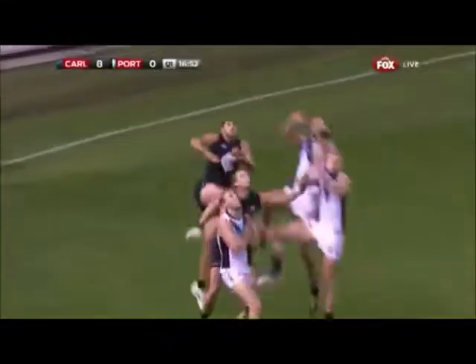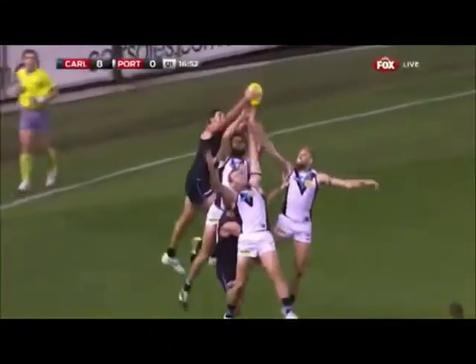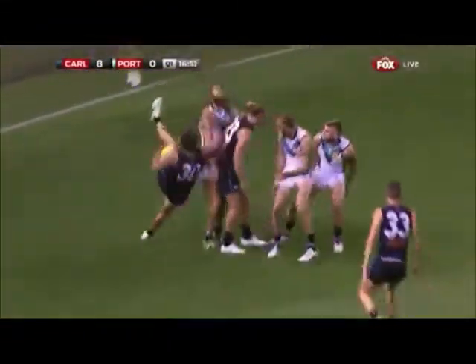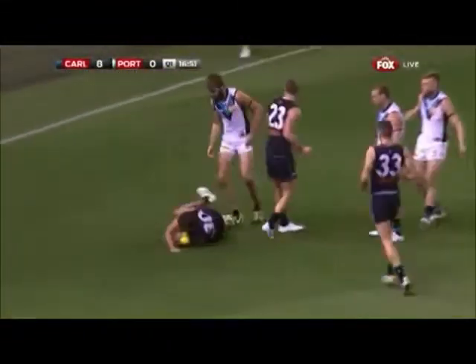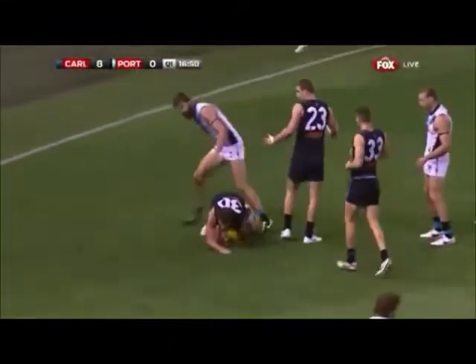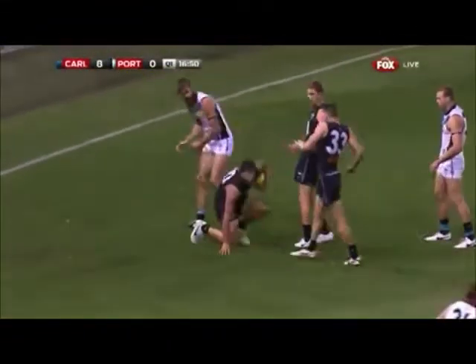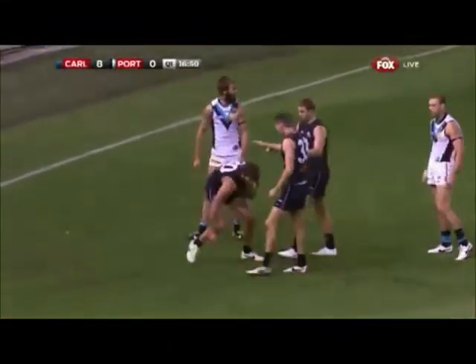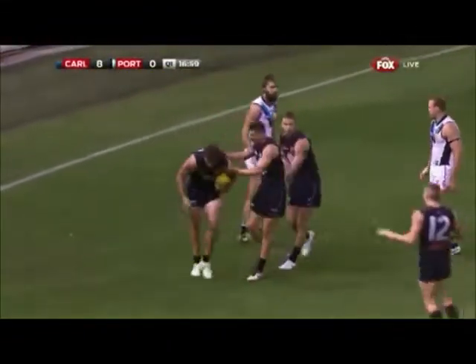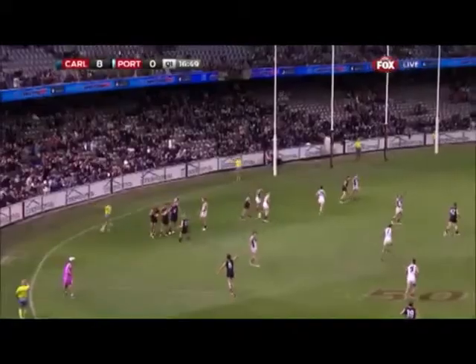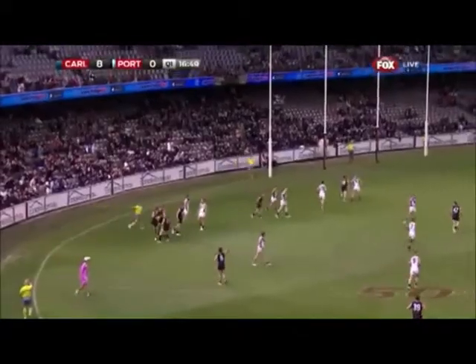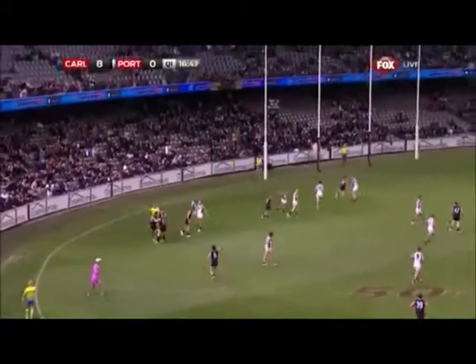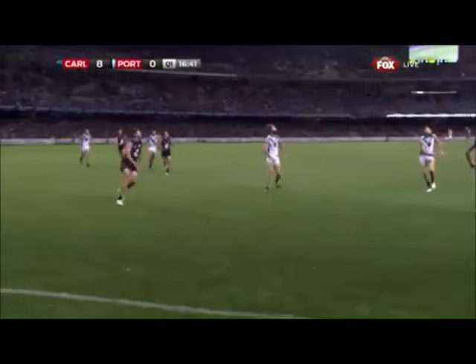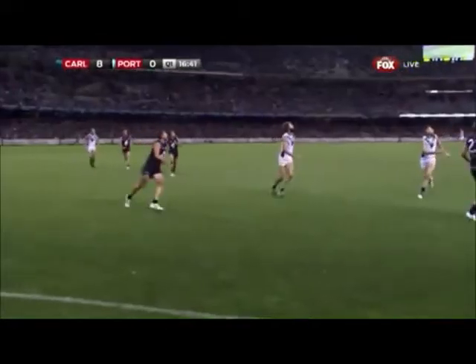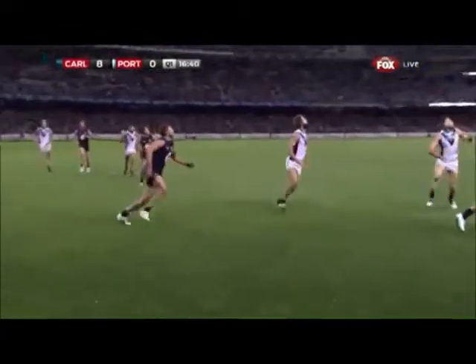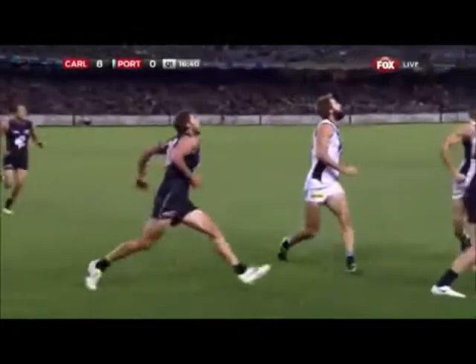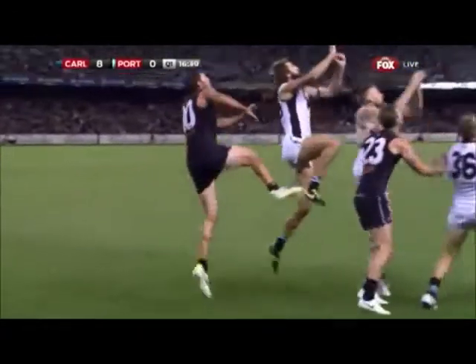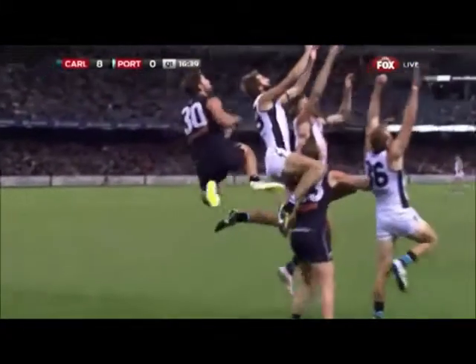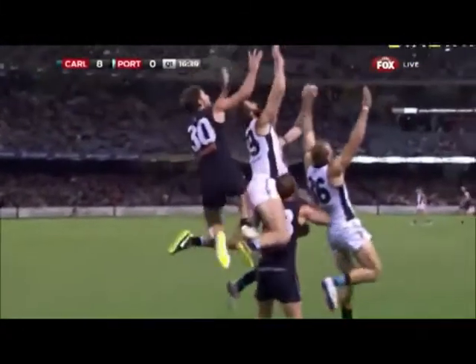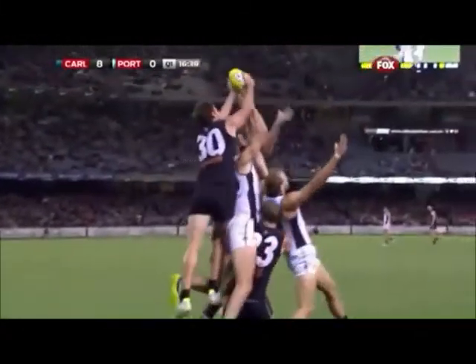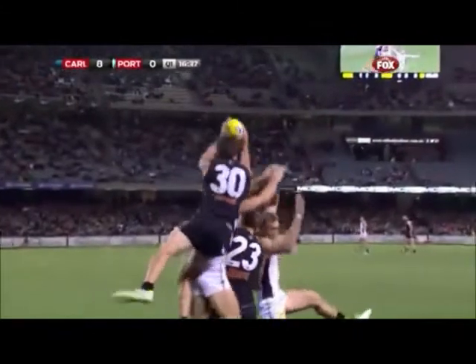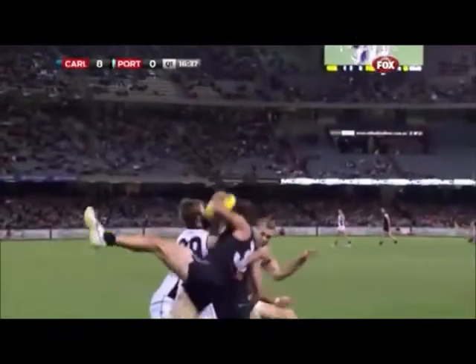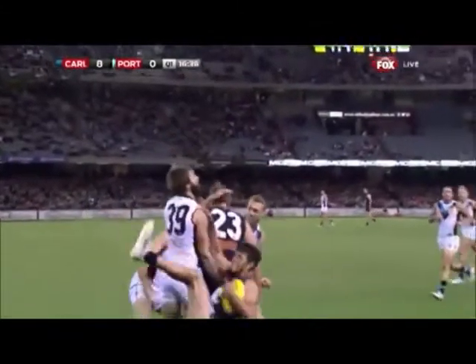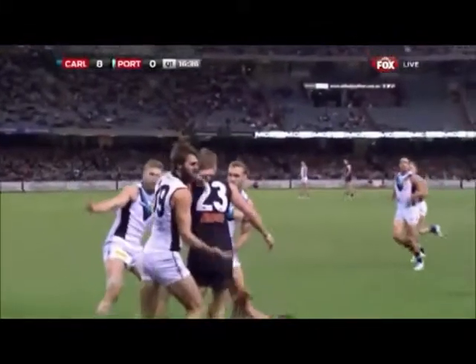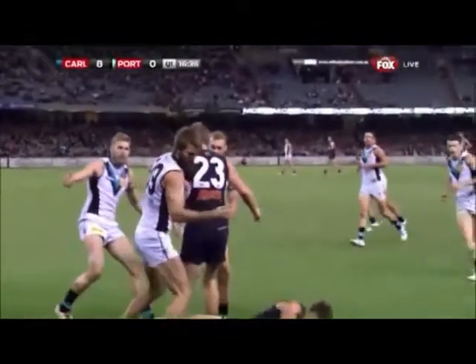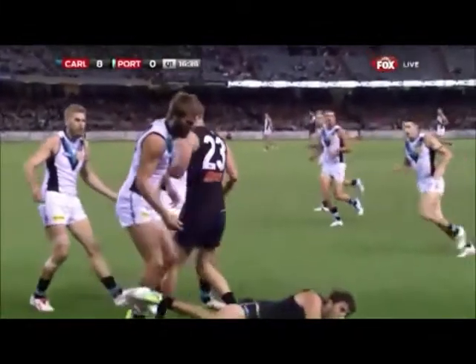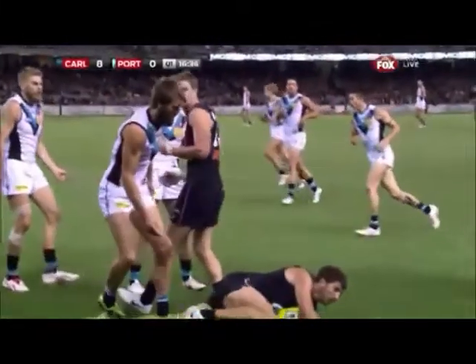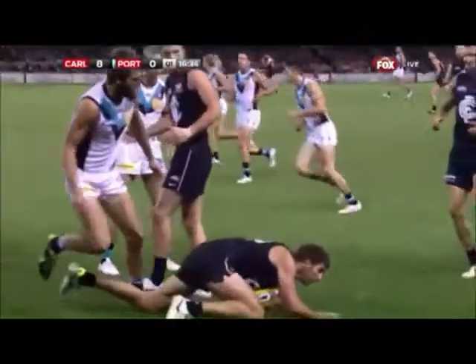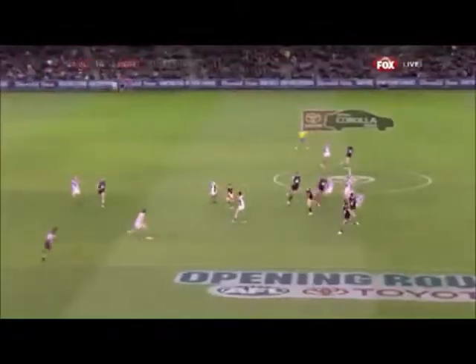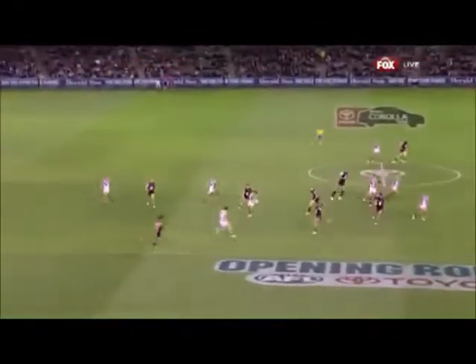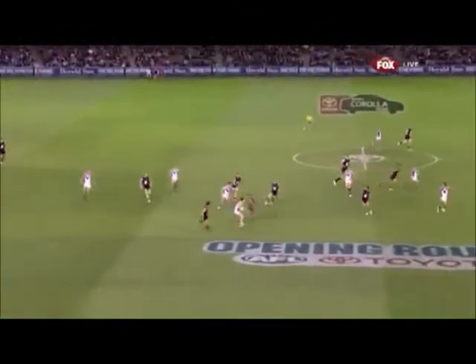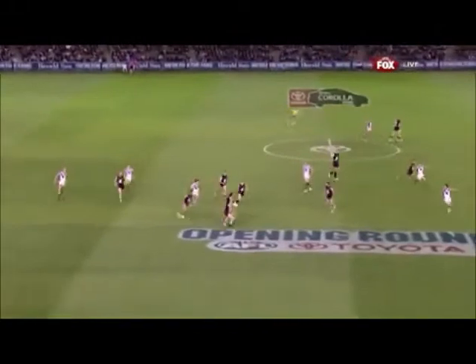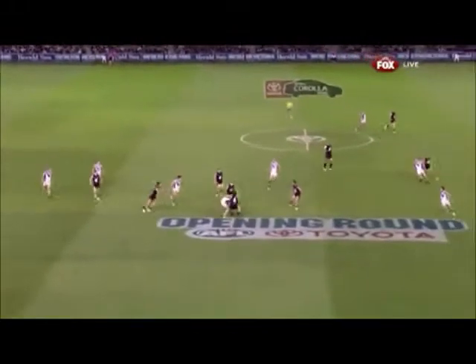Watson gets a felt back and Waite takes a screamer! Look at this one — over the top of Westhoff, one, two, three, four in front of him. Over the top he goes, he had the elevation. So firing for Carlton and the Blues lead by 14 points.